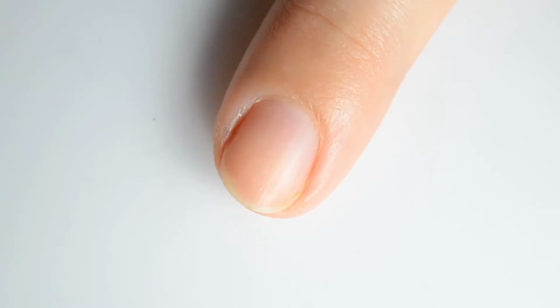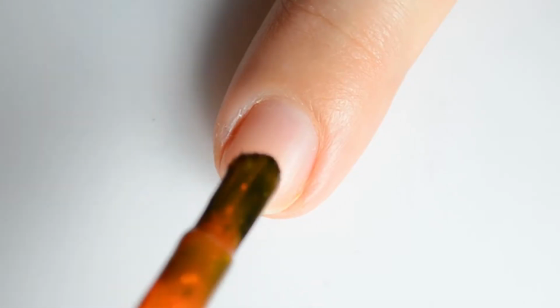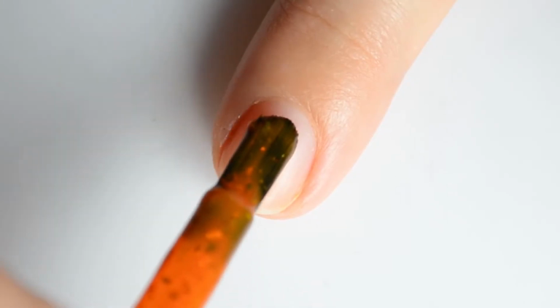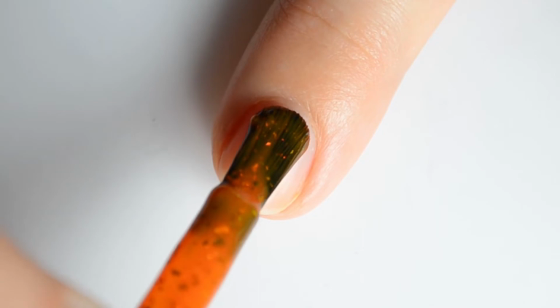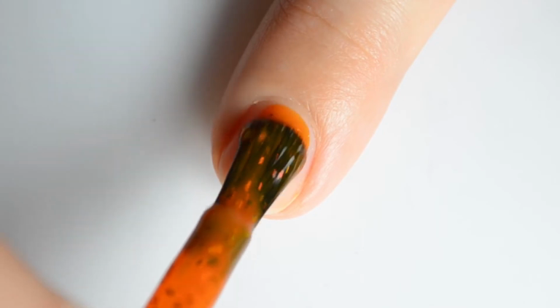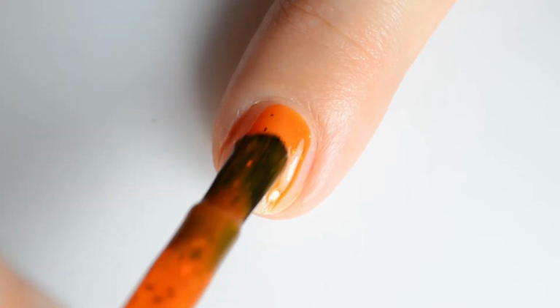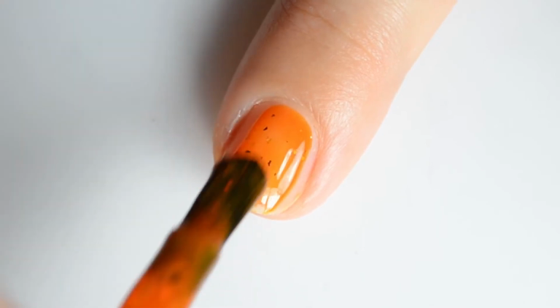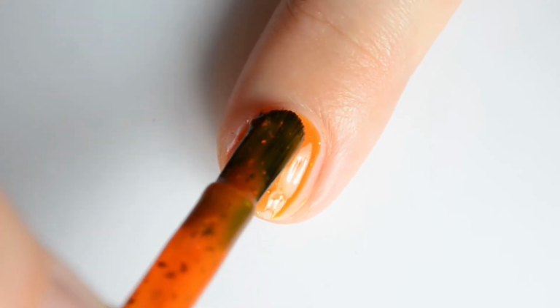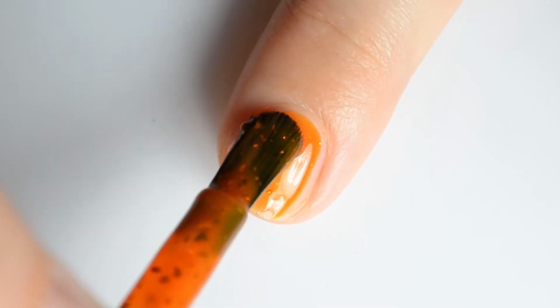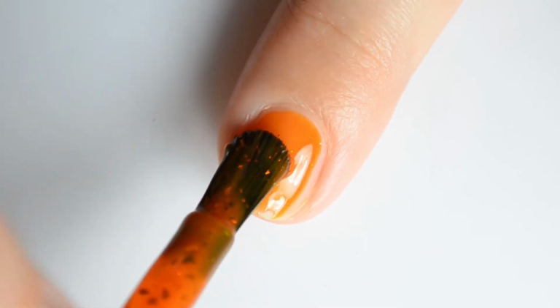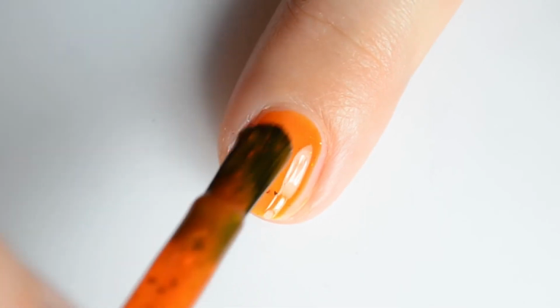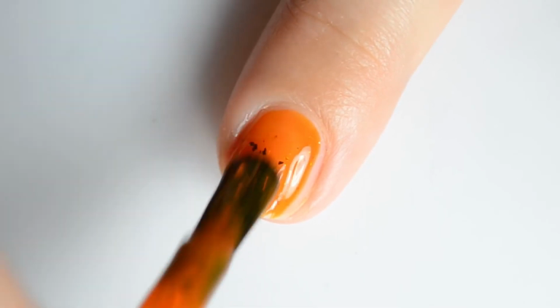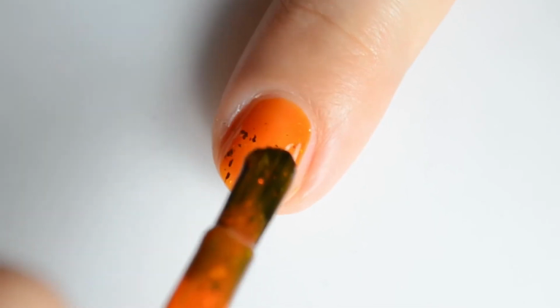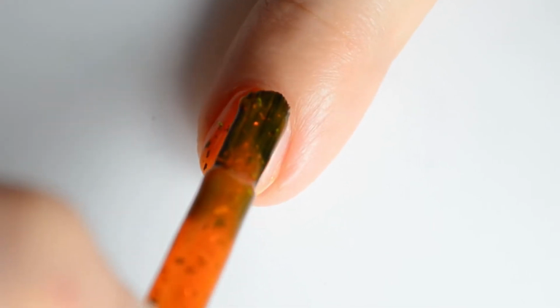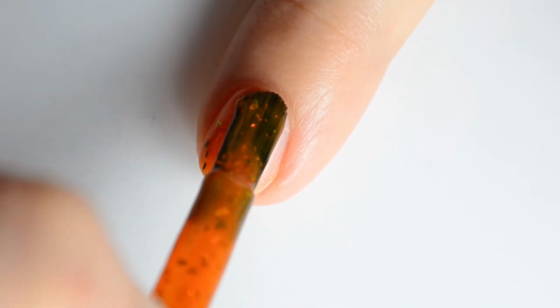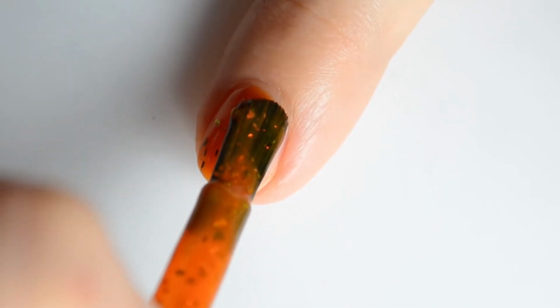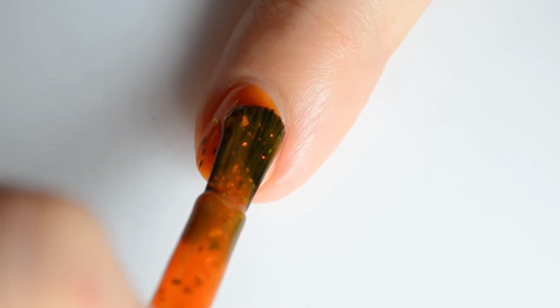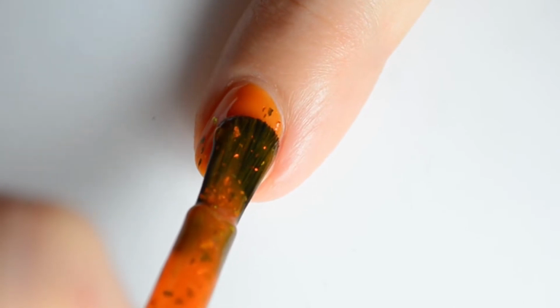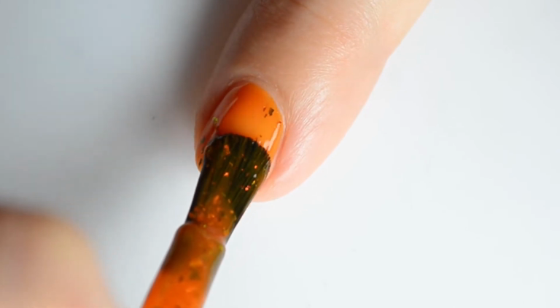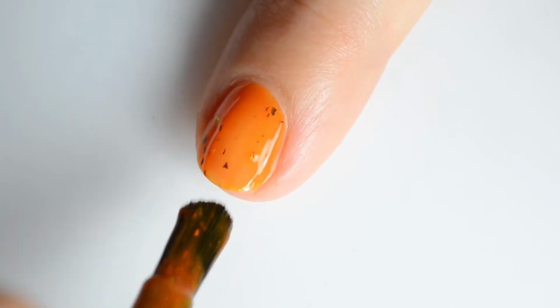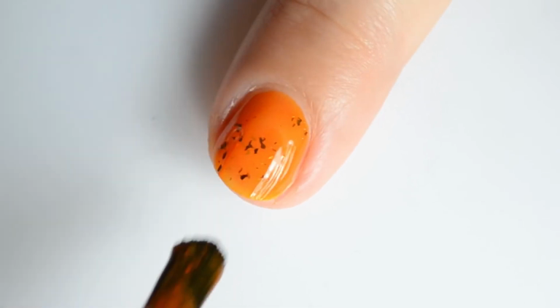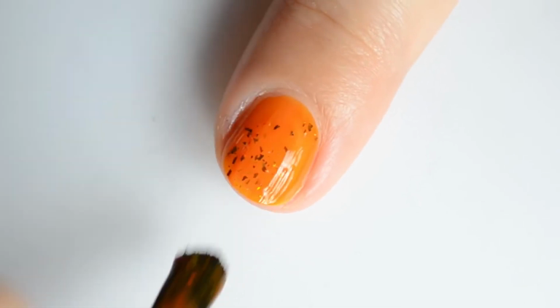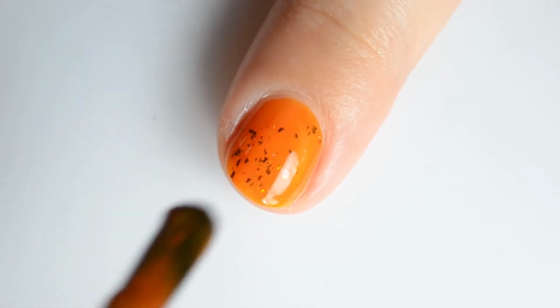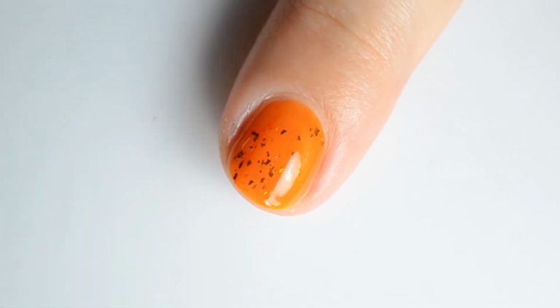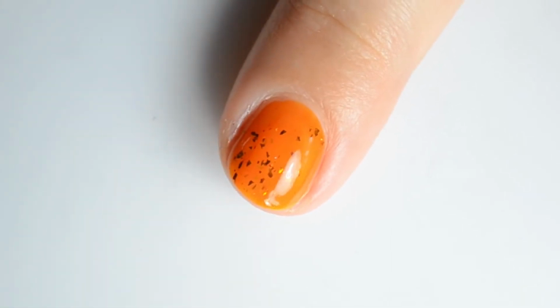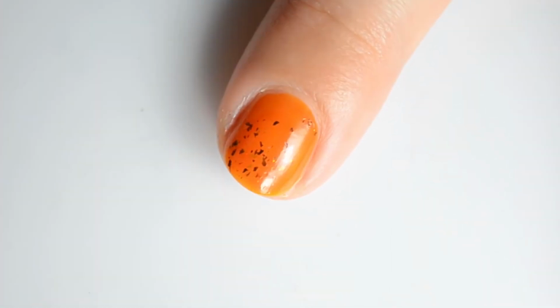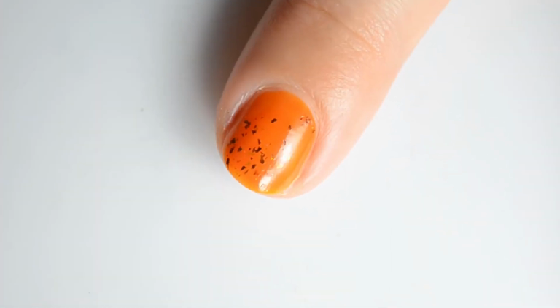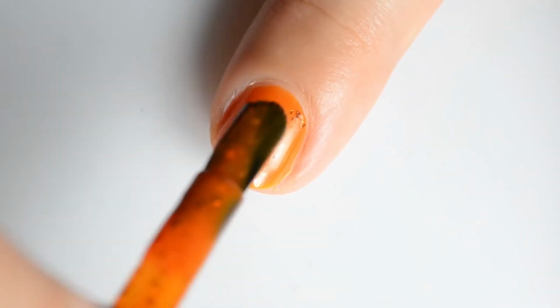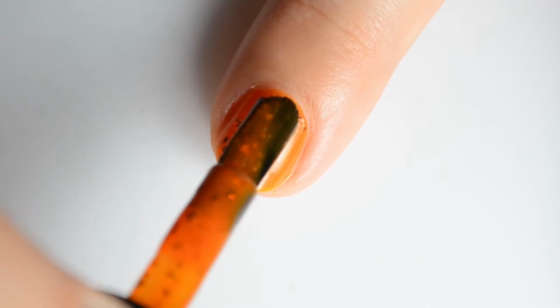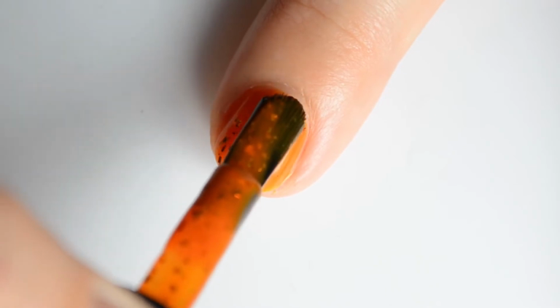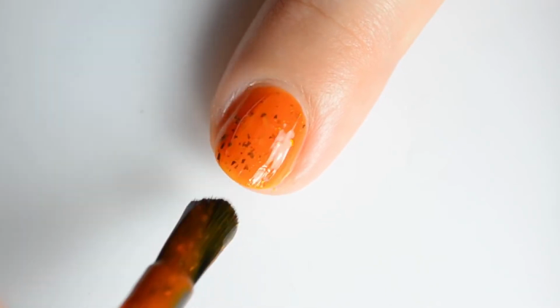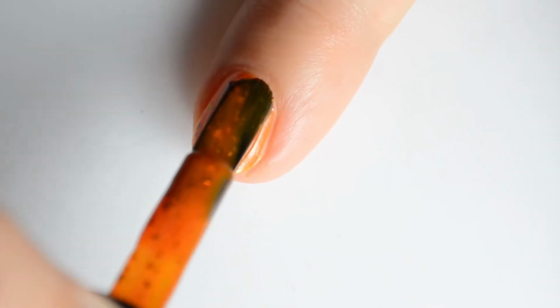Up next is Bring on the Yams. This is a spiced orange crele filled with red bronze copper multi-chrome flakies and red gold green chameleon flakies. My swatches showed two coats for full coverage.